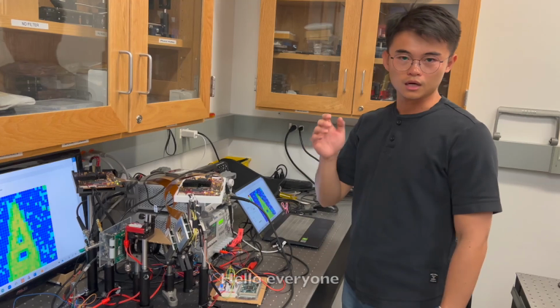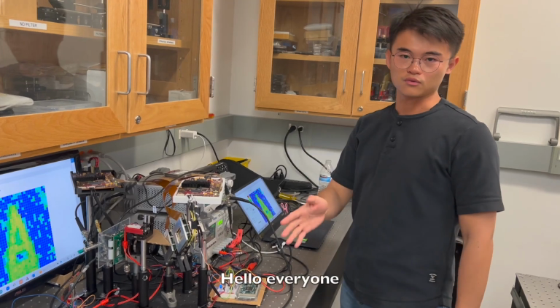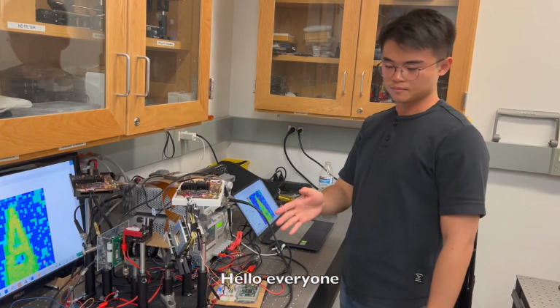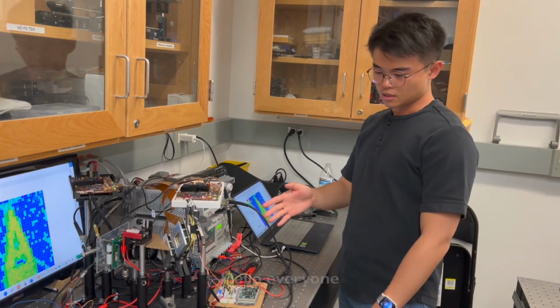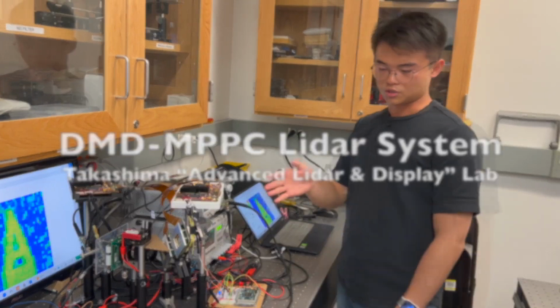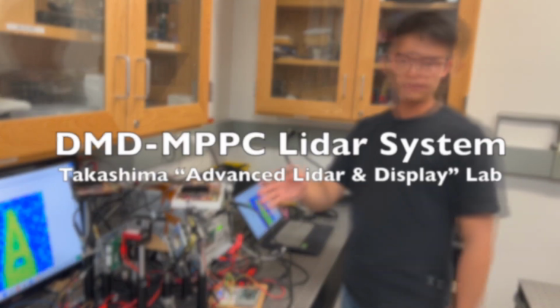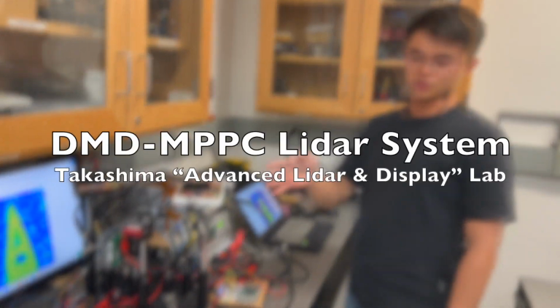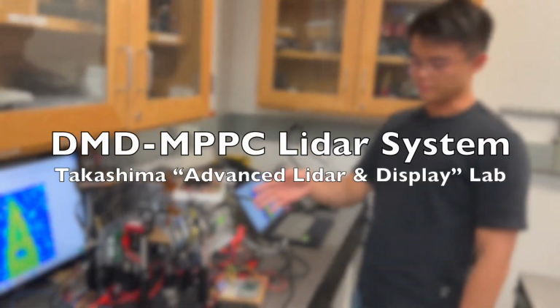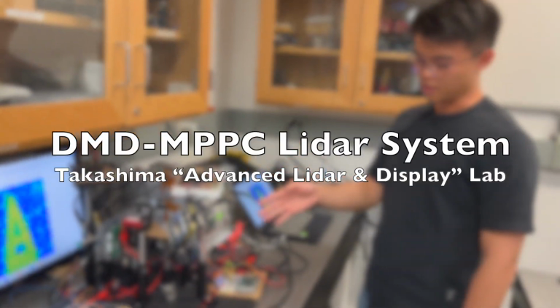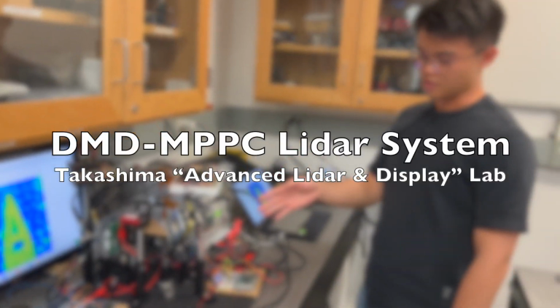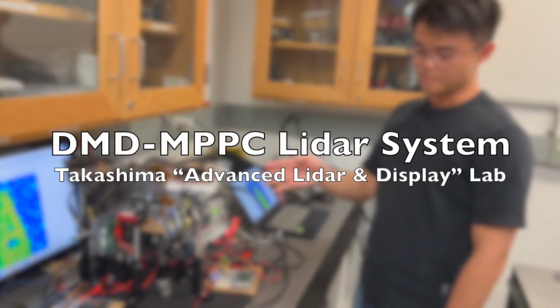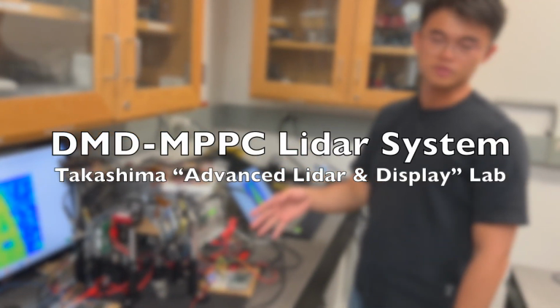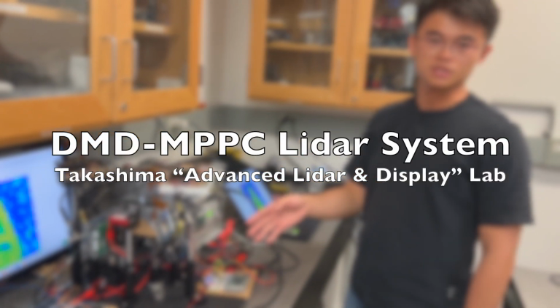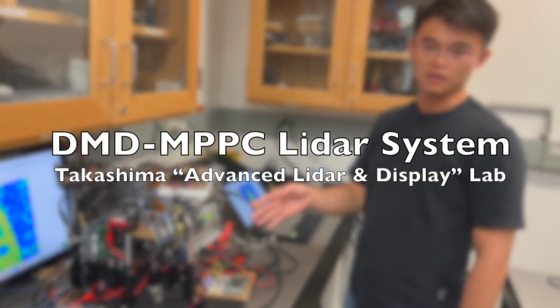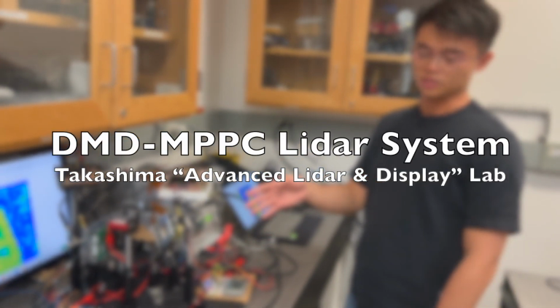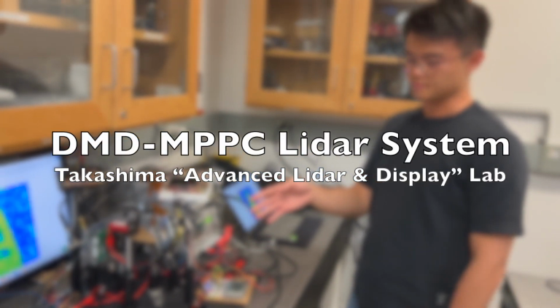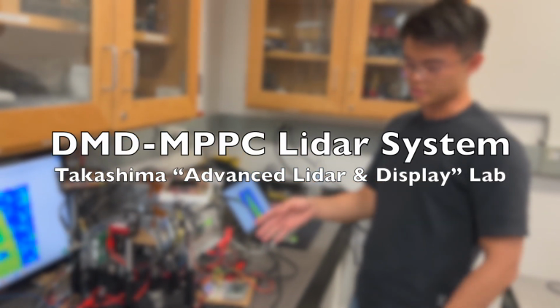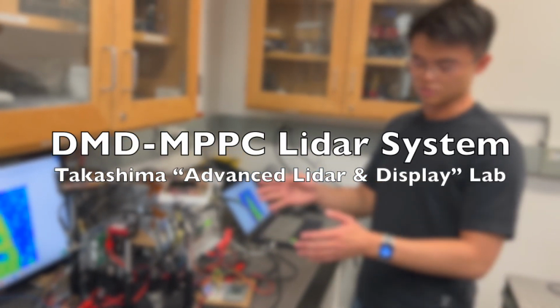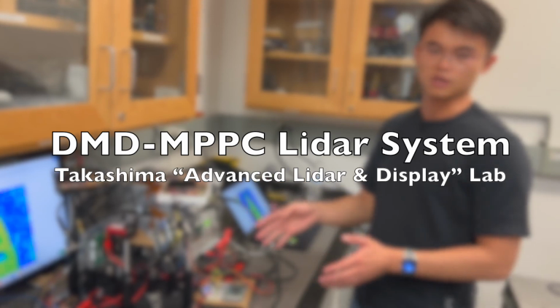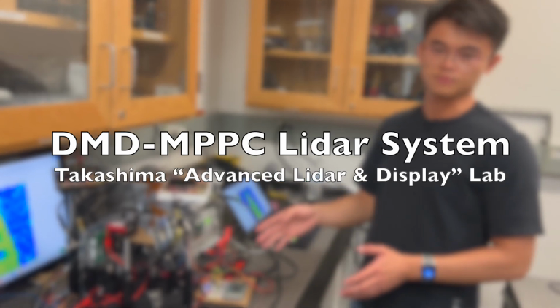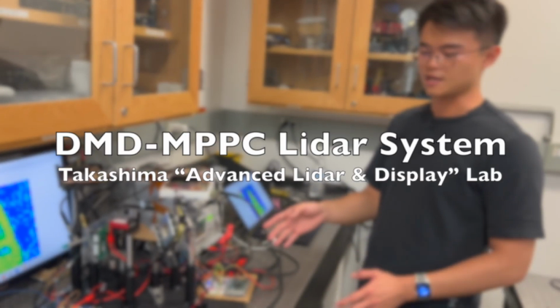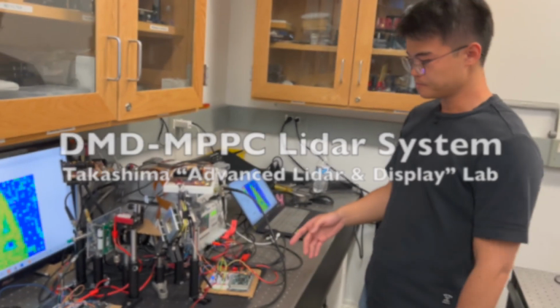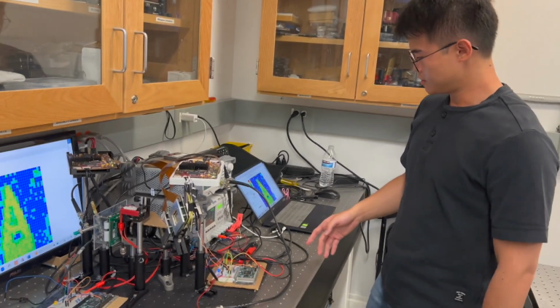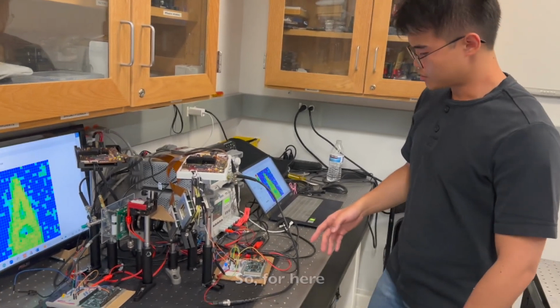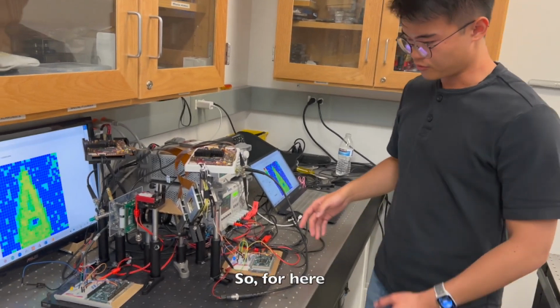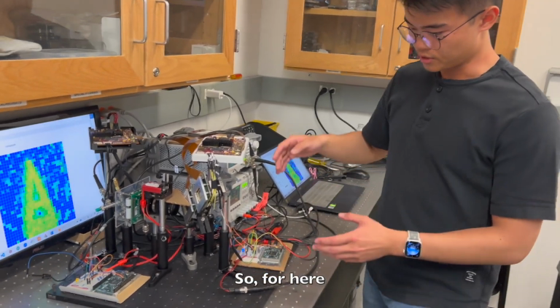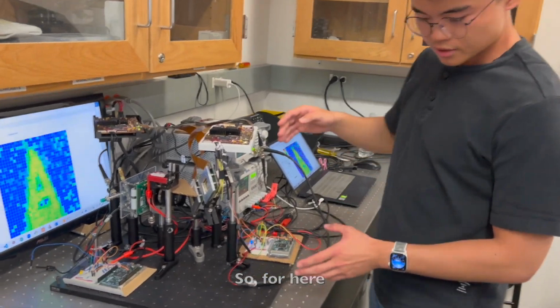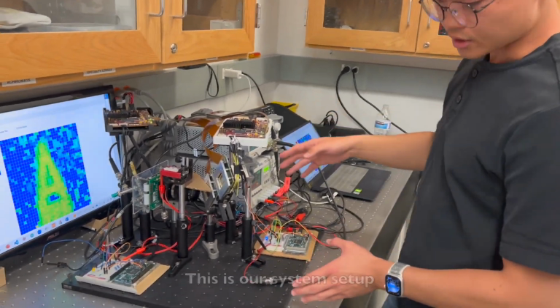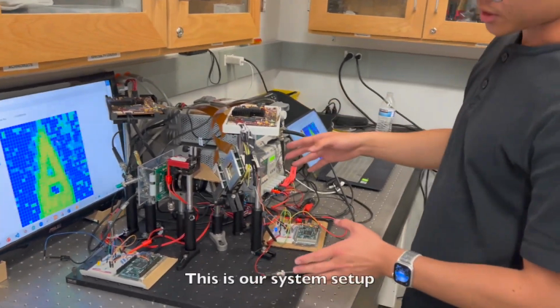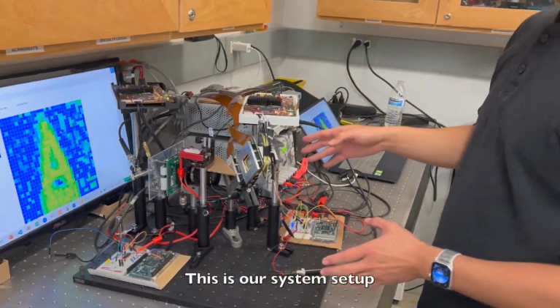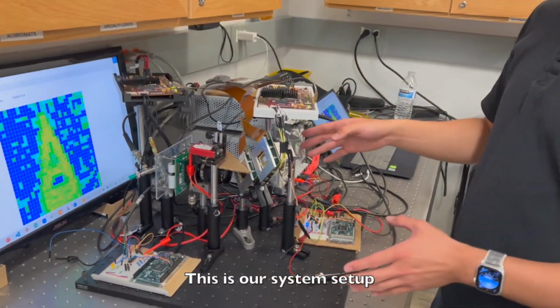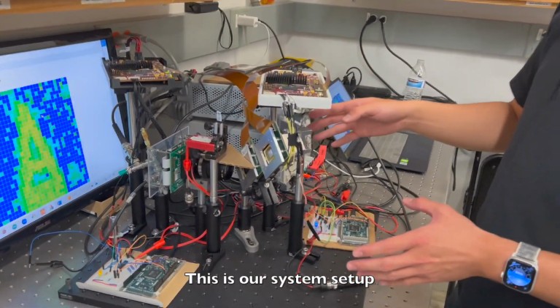Hello everyone, today I'm going to talk about our MPPC light-up system in Dr. Takashima's lab. This is our system setup.